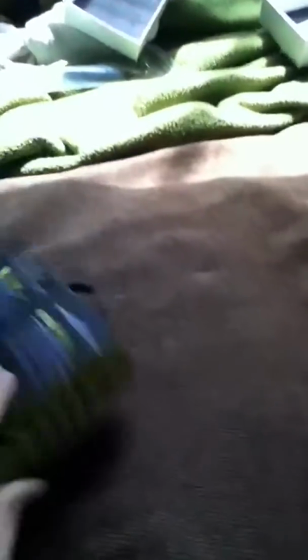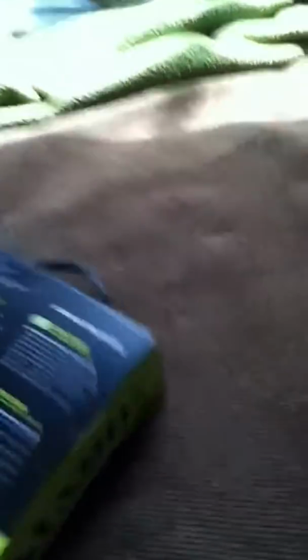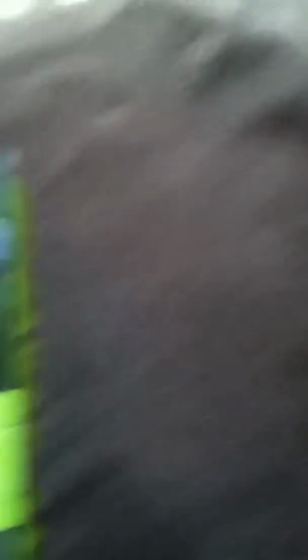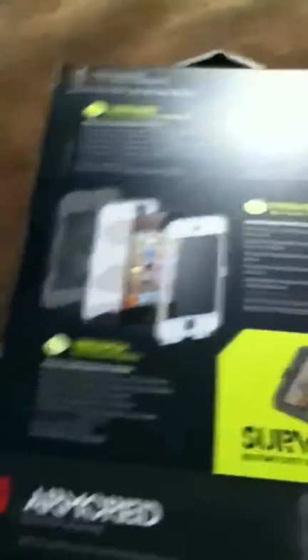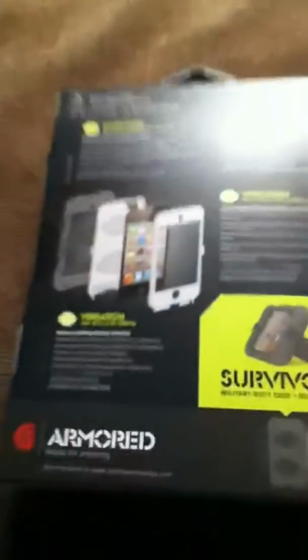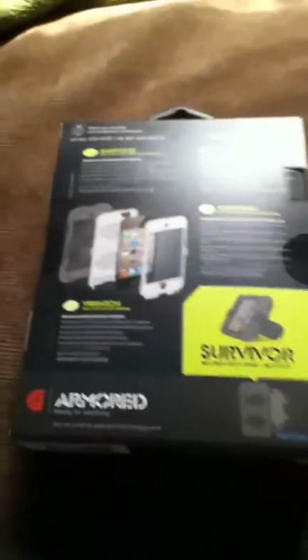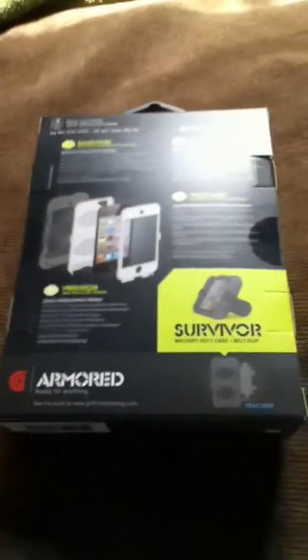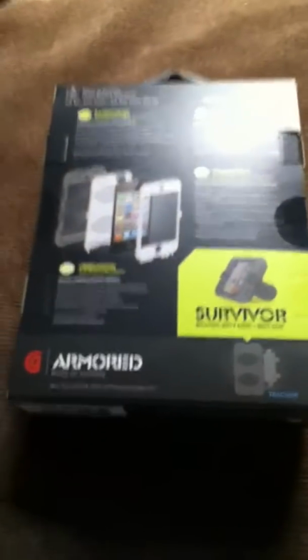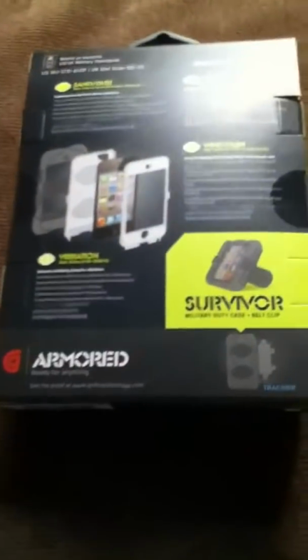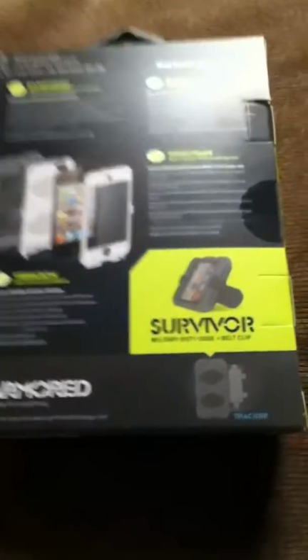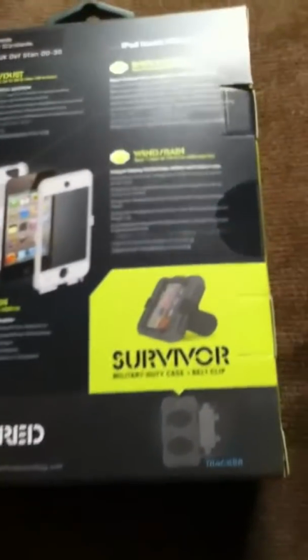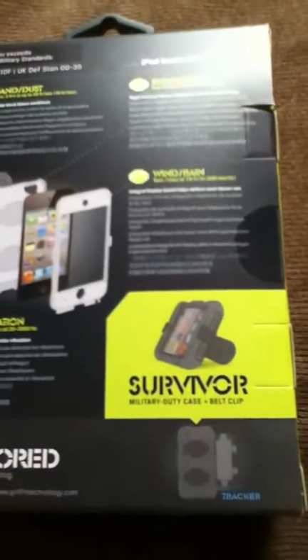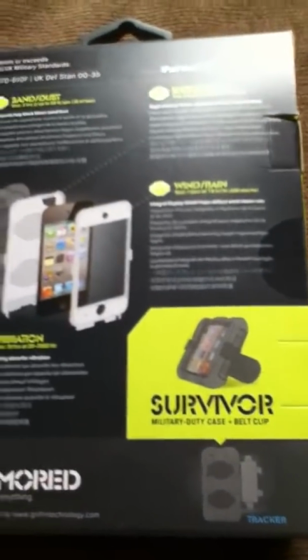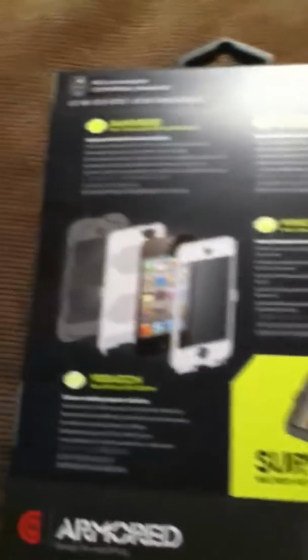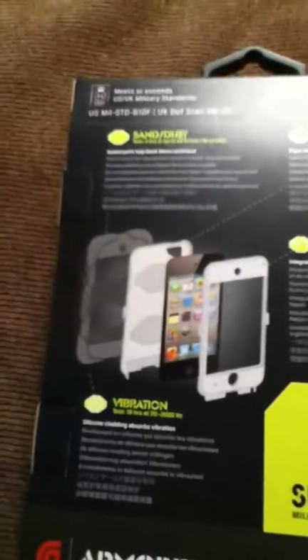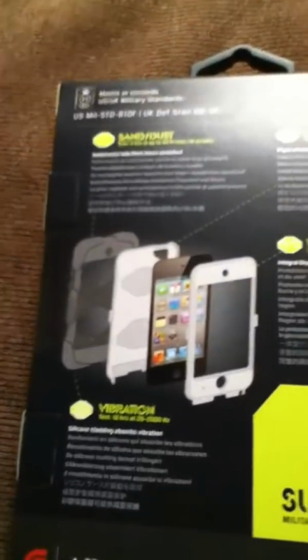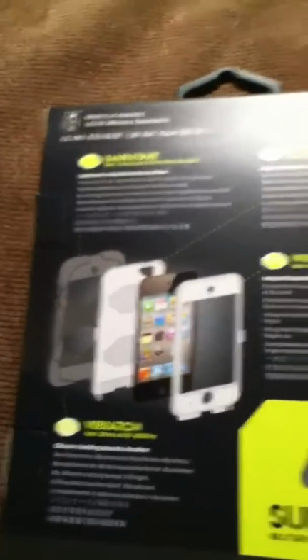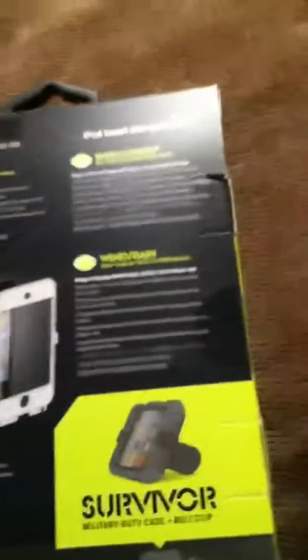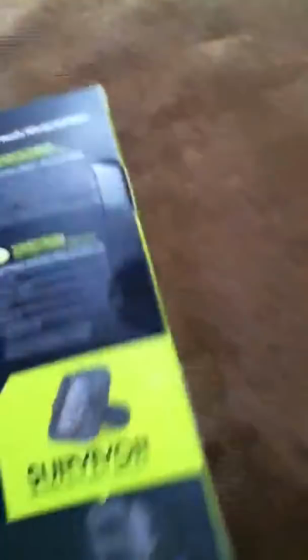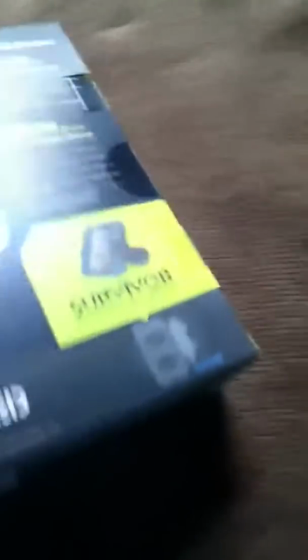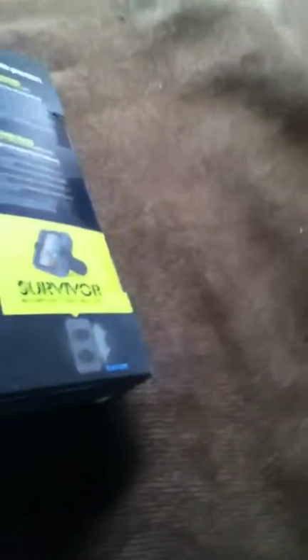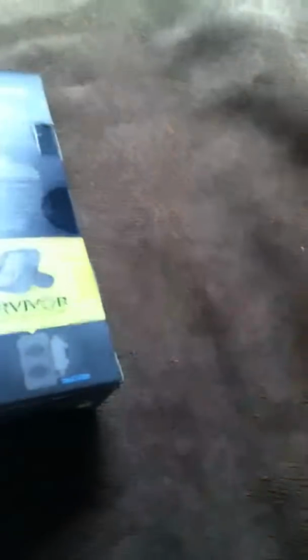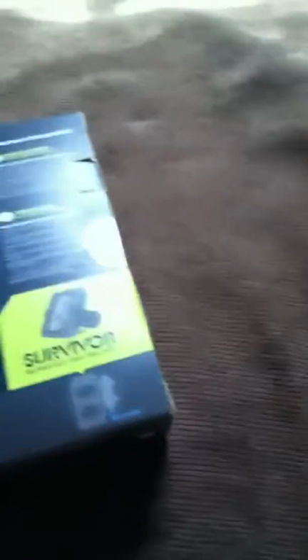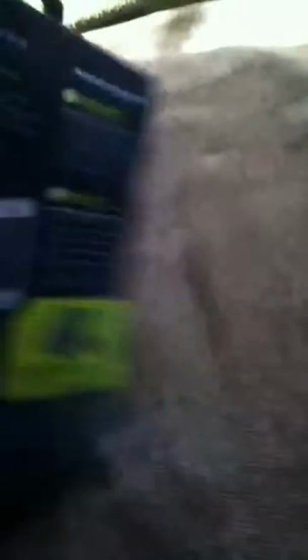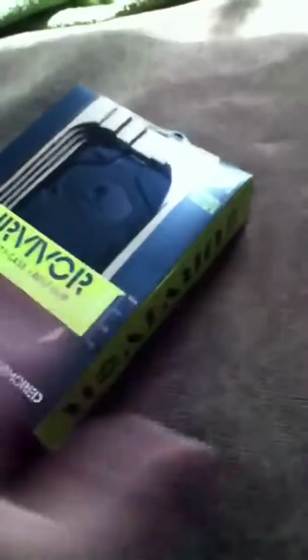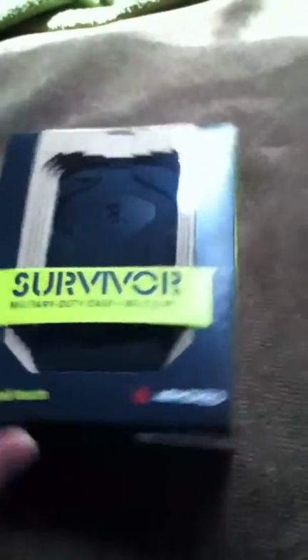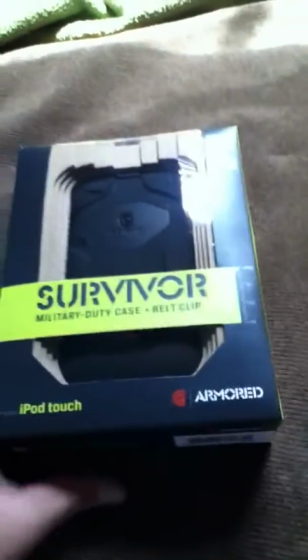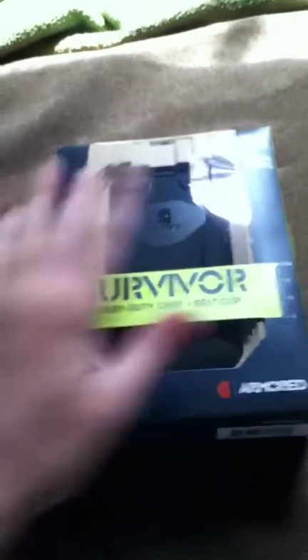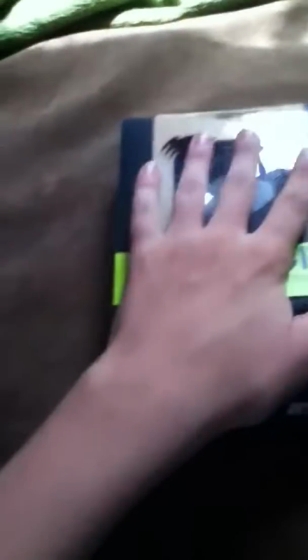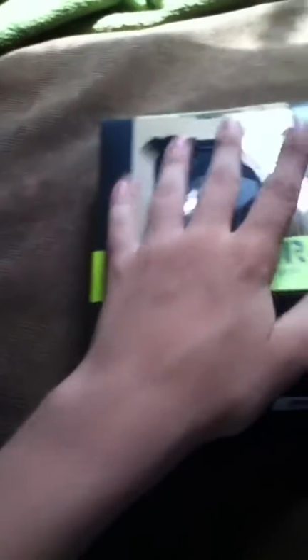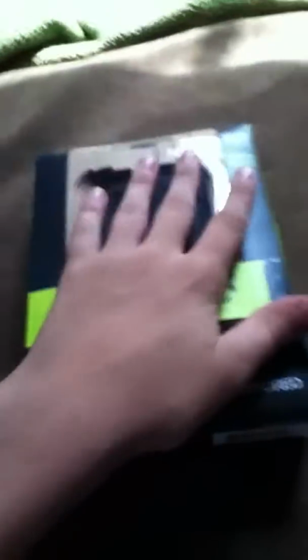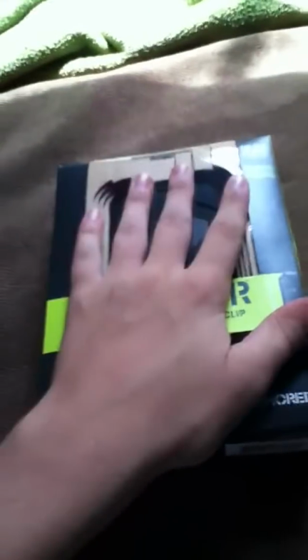I just got this shipped, and this is the instructions on how to put it on. You can lean it back and stuff. Let's open this box right now.